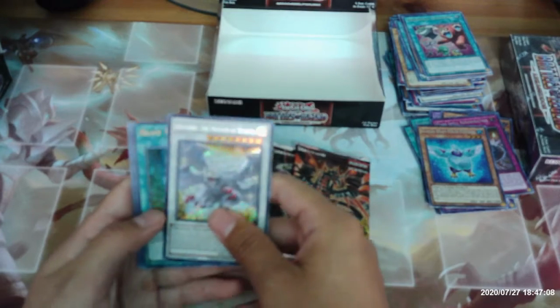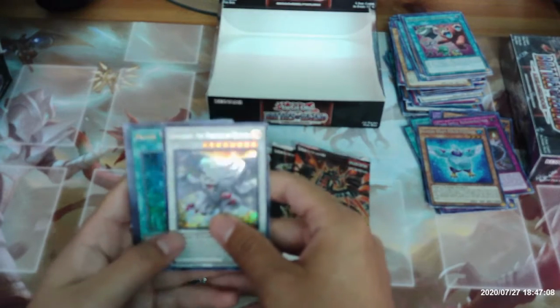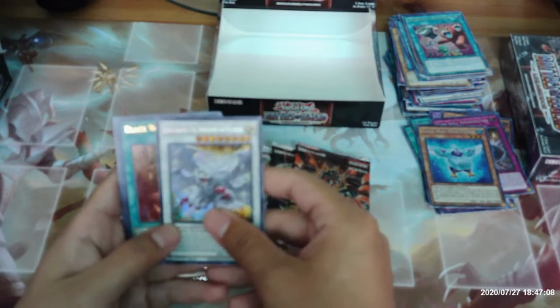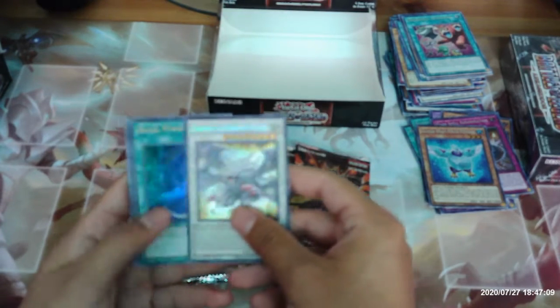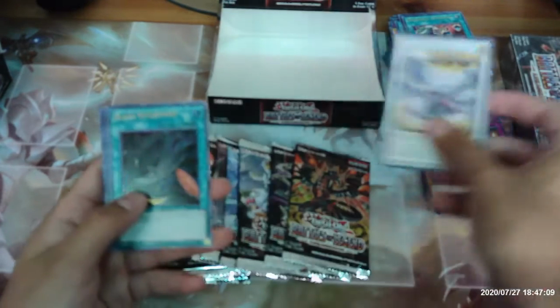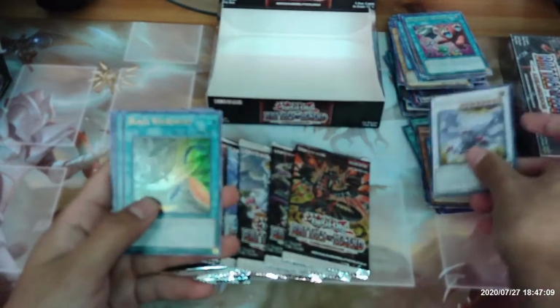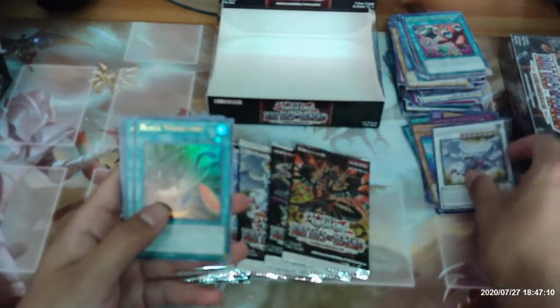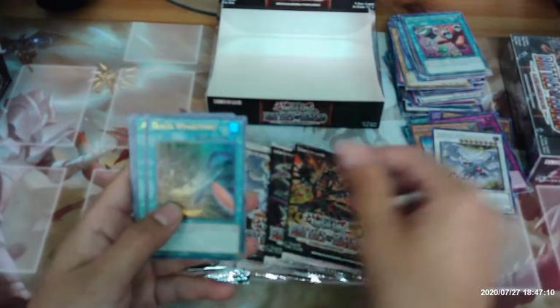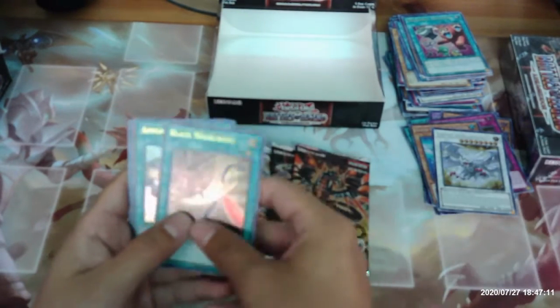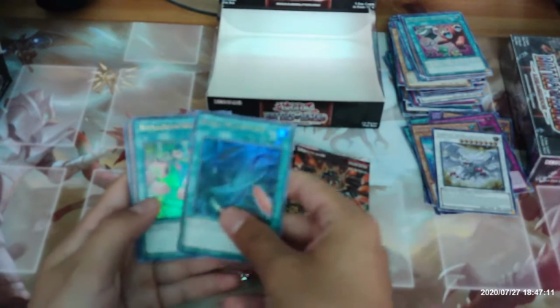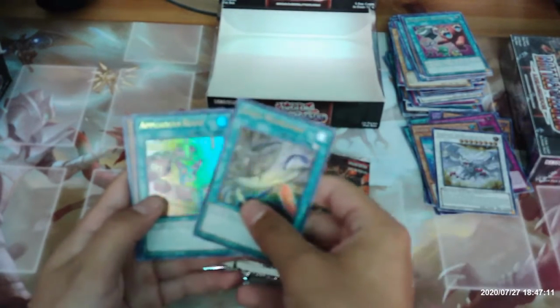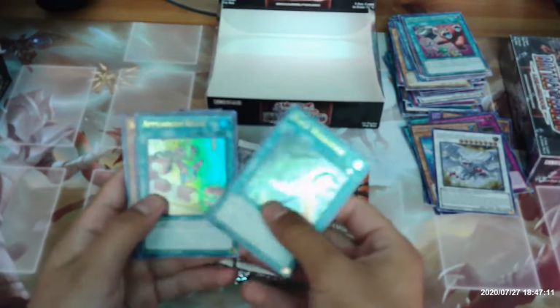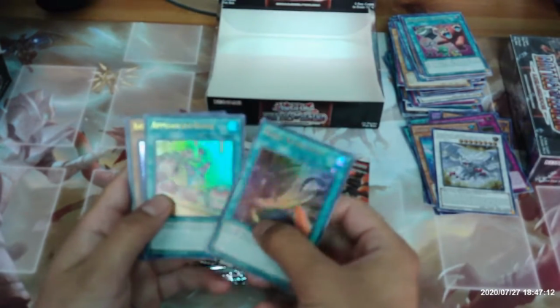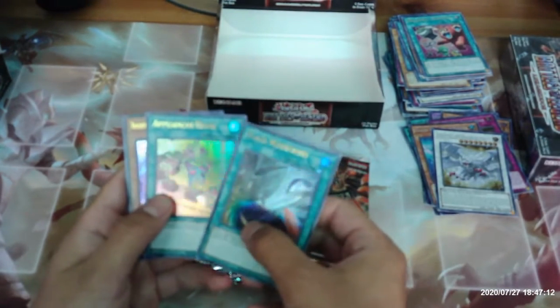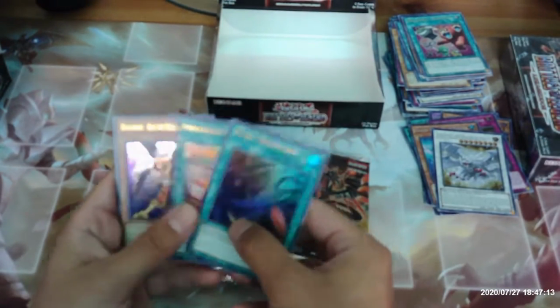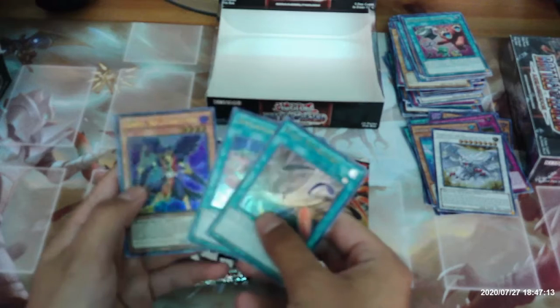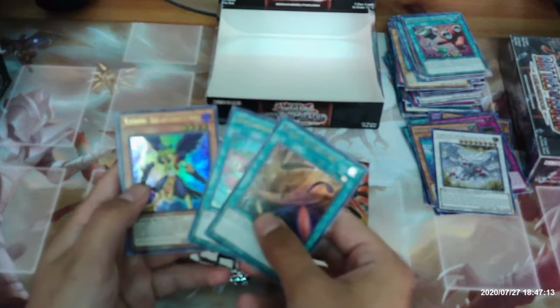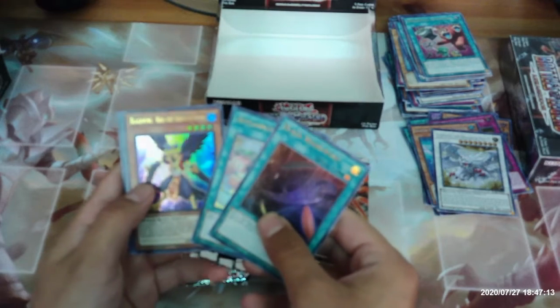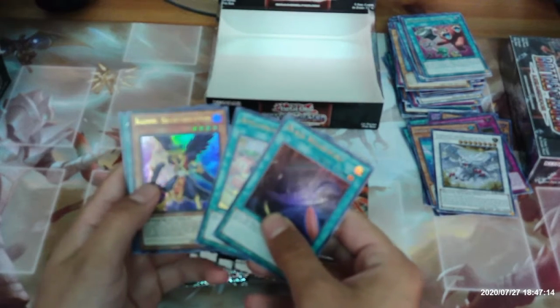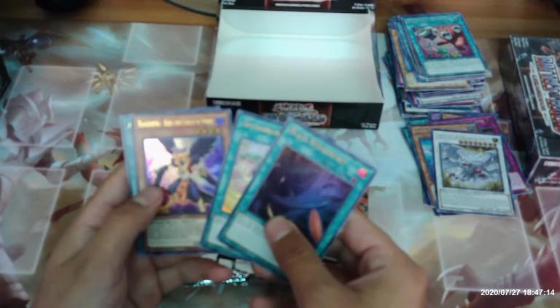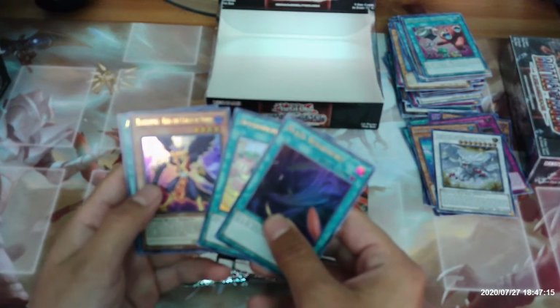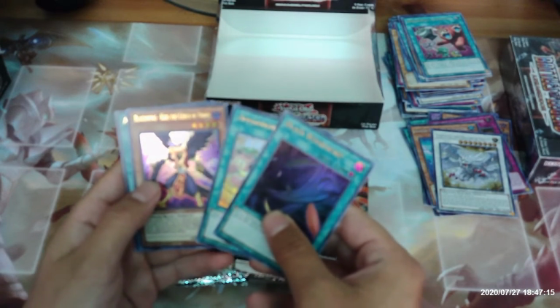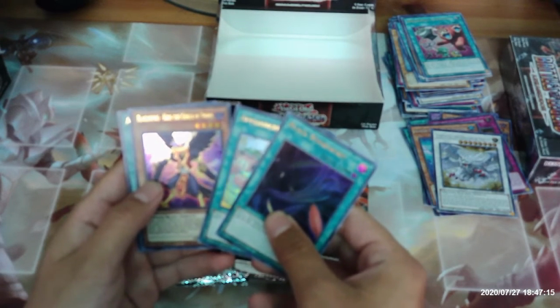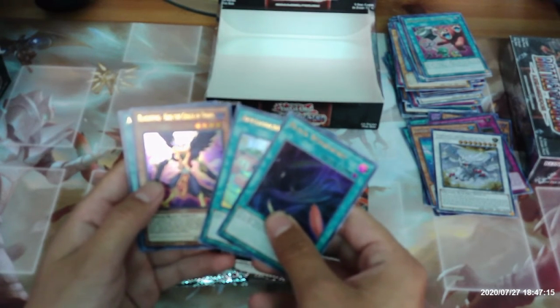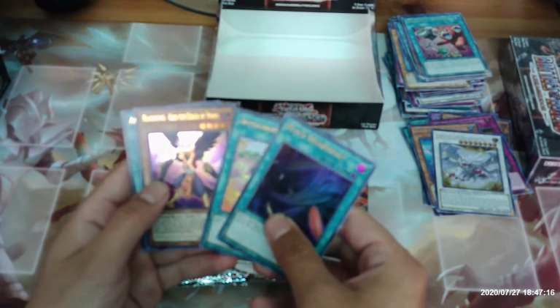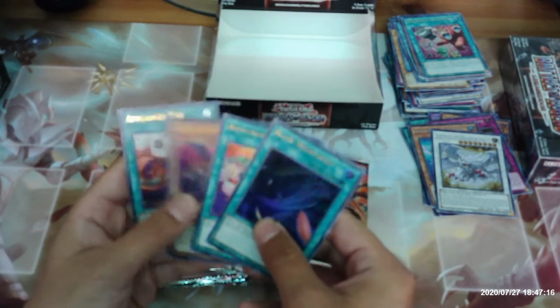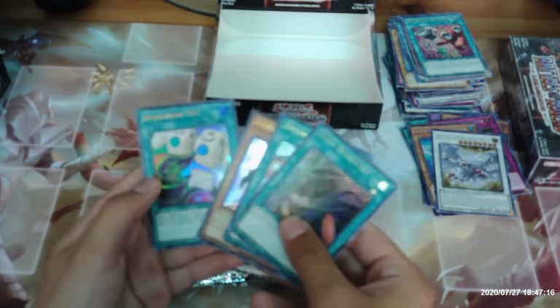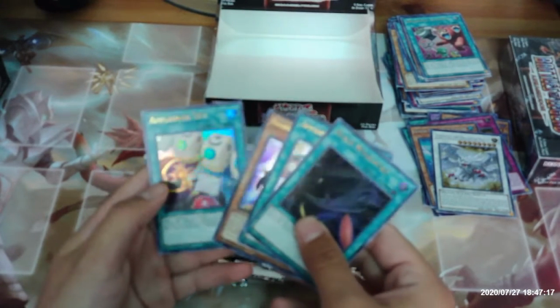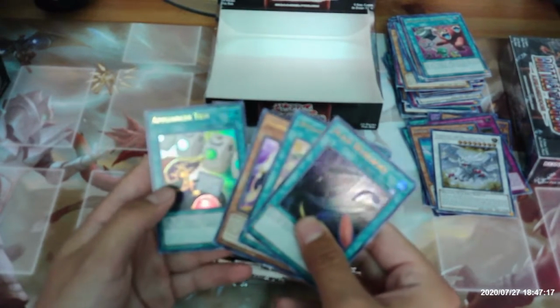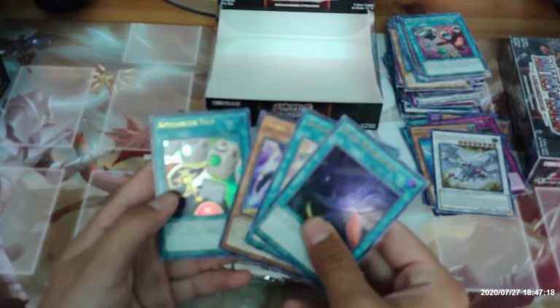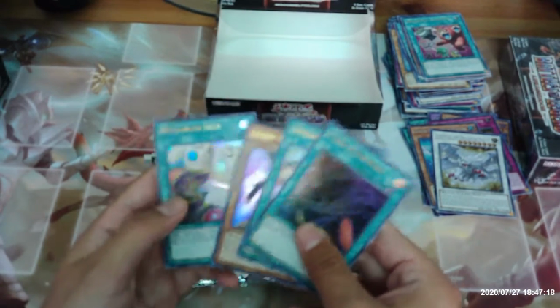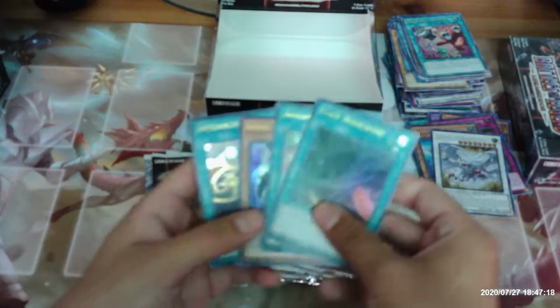Judgment the Dragon of Heaven, Black Whirlwind, Appliancer Reuse, Blackwing Cris the Crack of Dawn, and Appliancer Test.